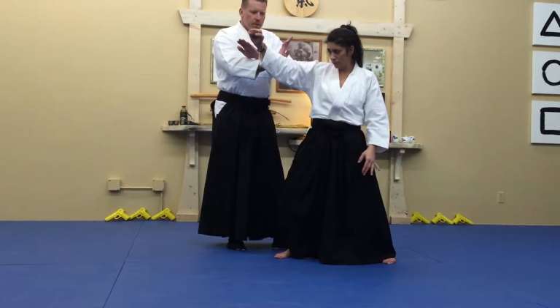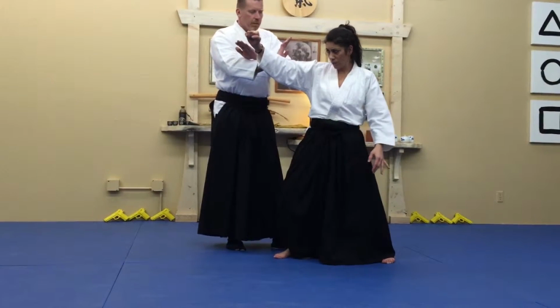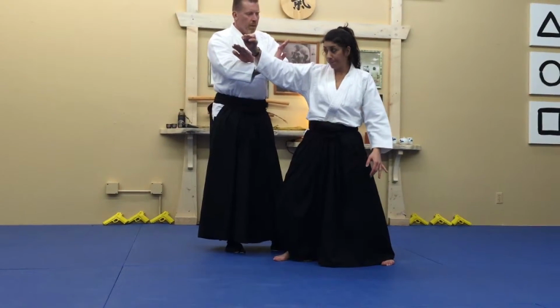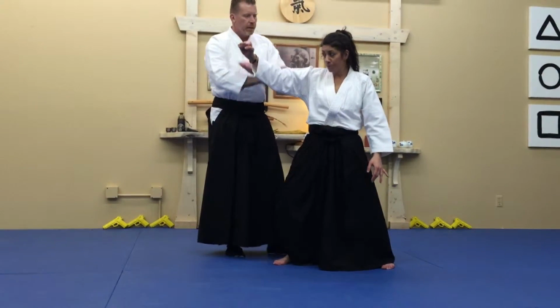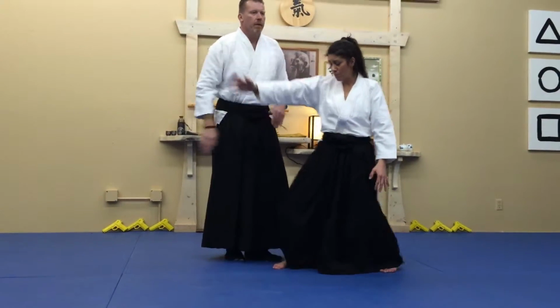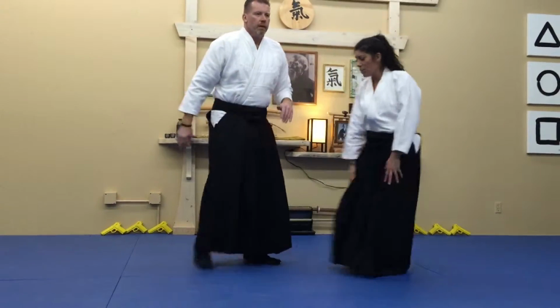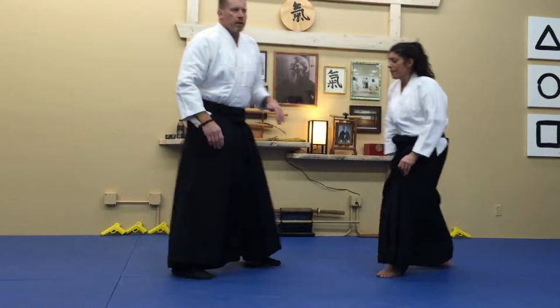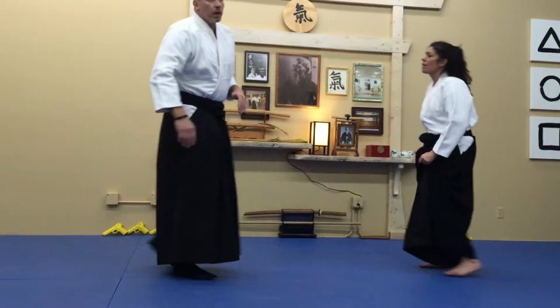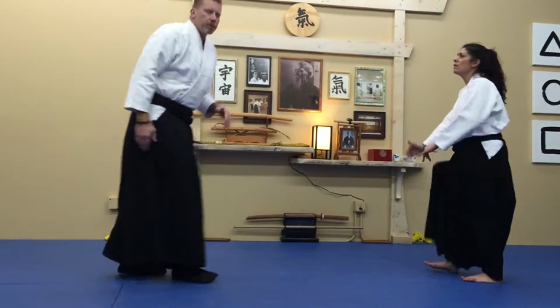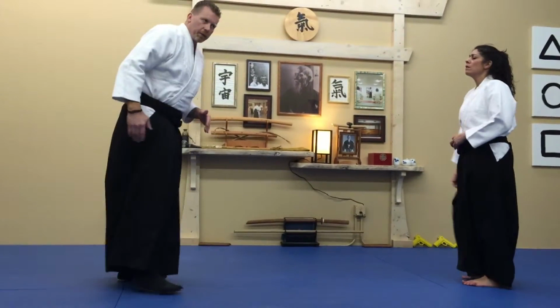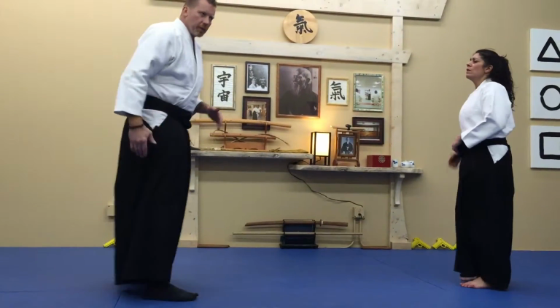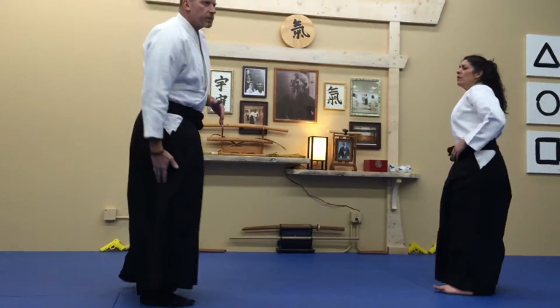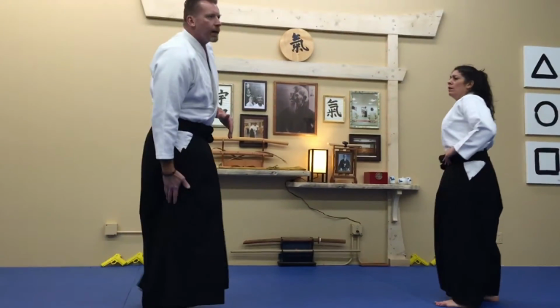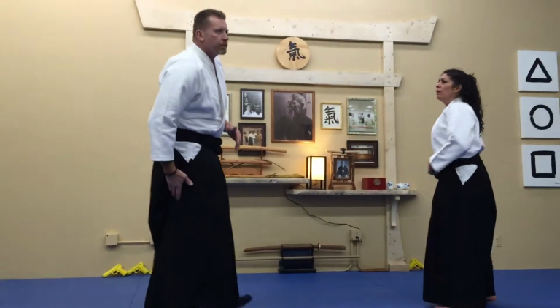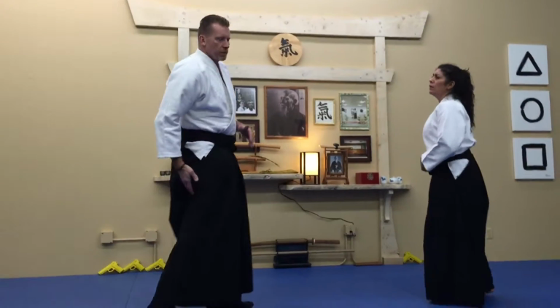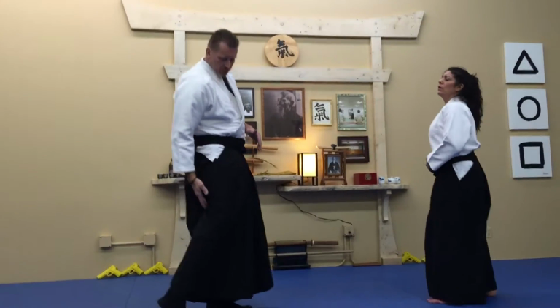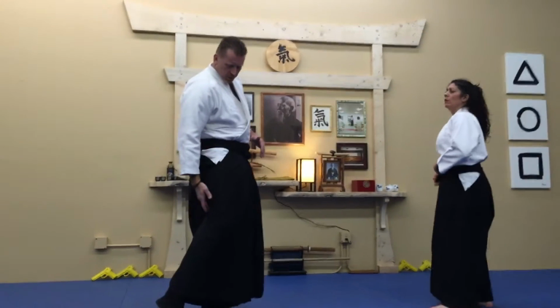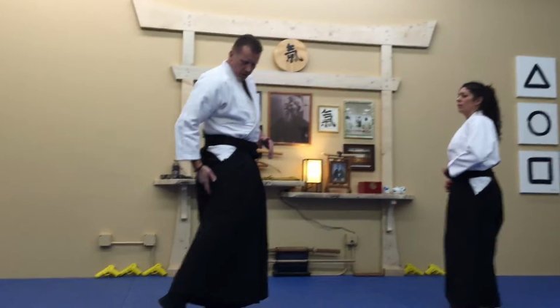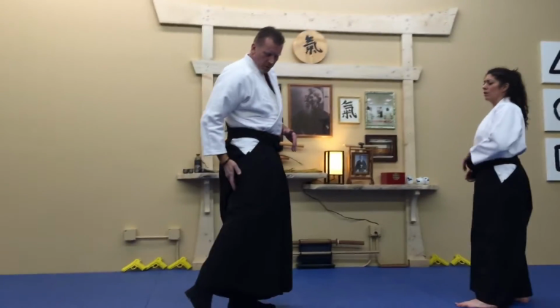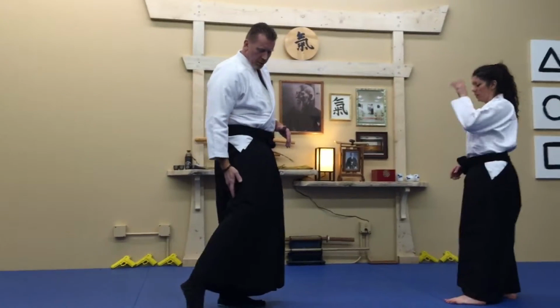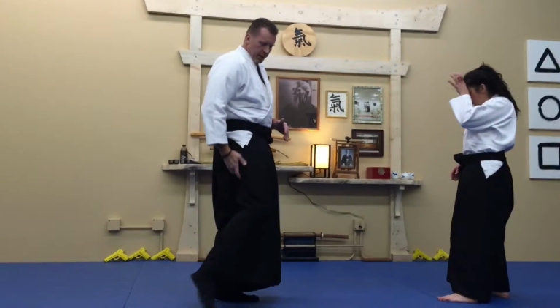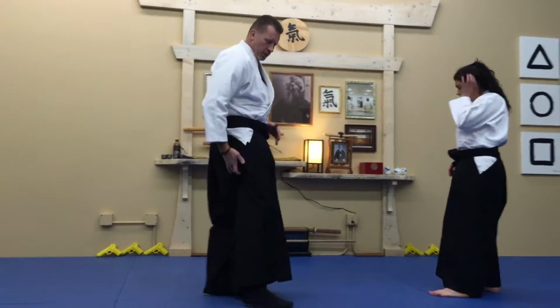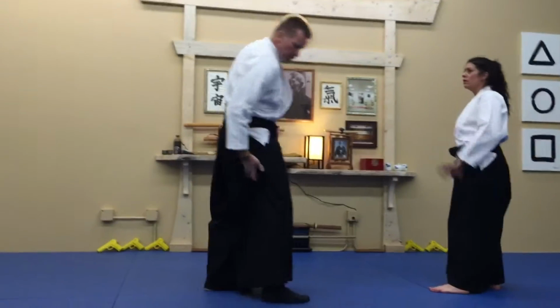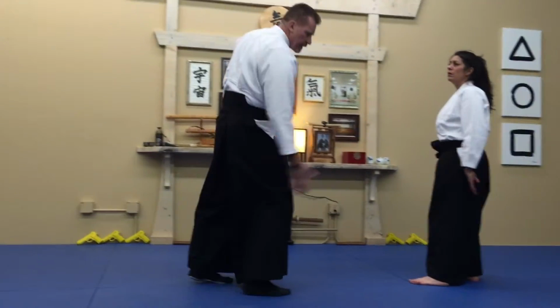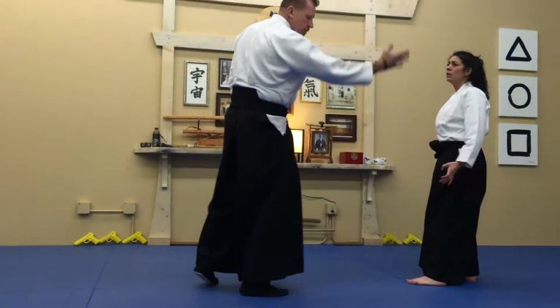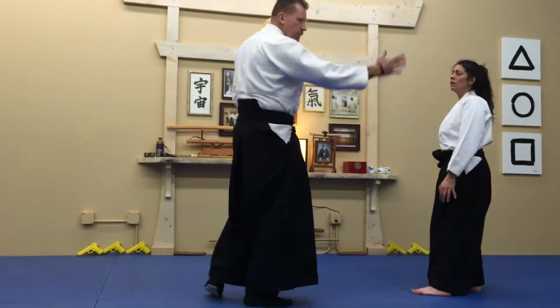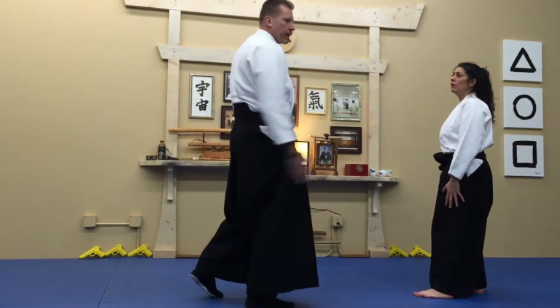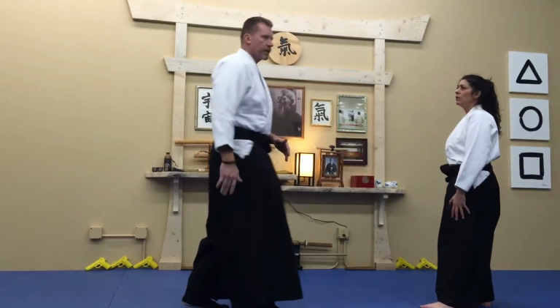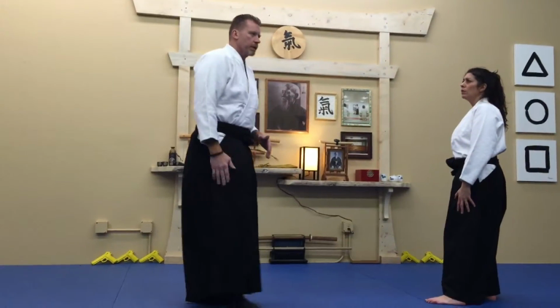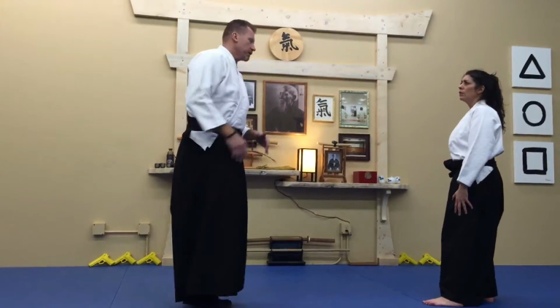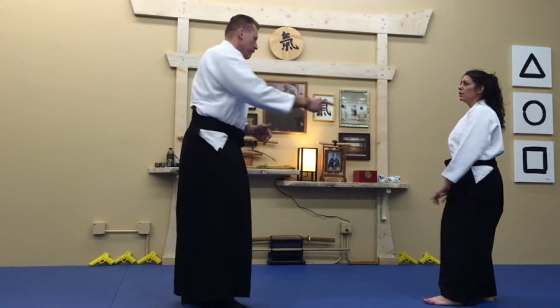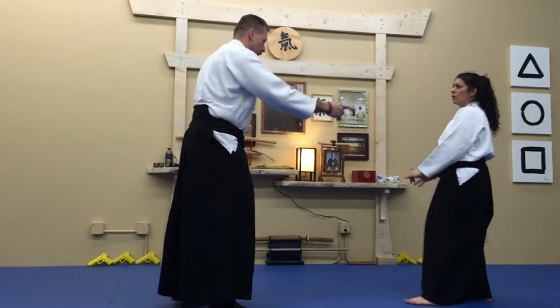Feel it? You'll know if you're on that spot where the two muscles merge back here — the nerve runs right down — and you'll take somebody right to the ground, quick.